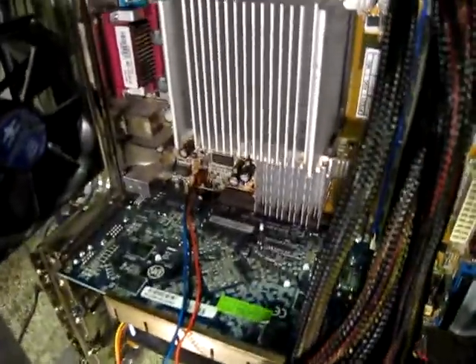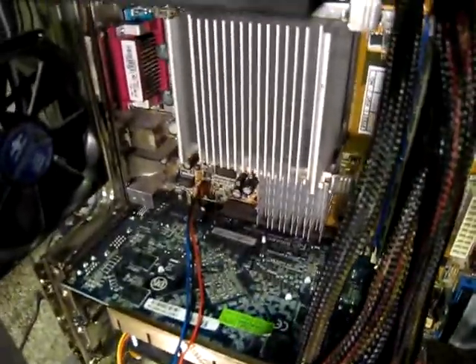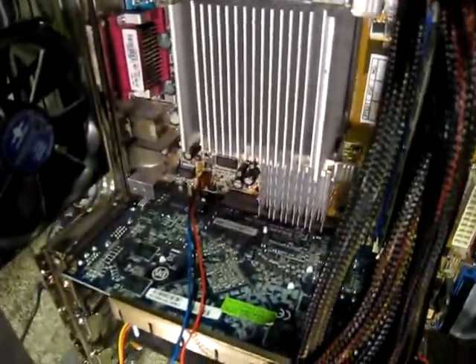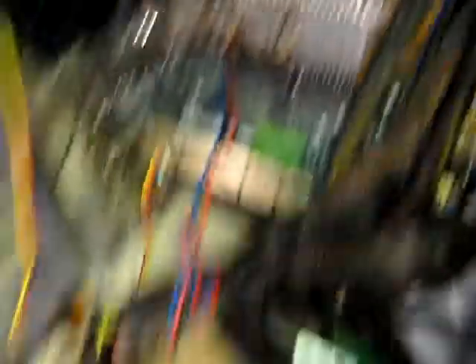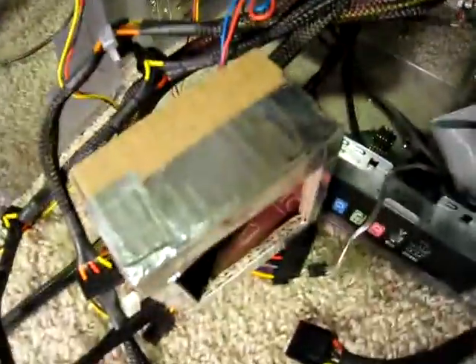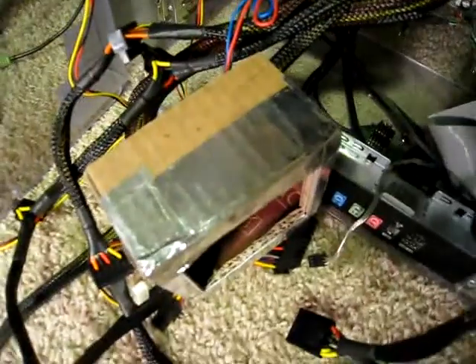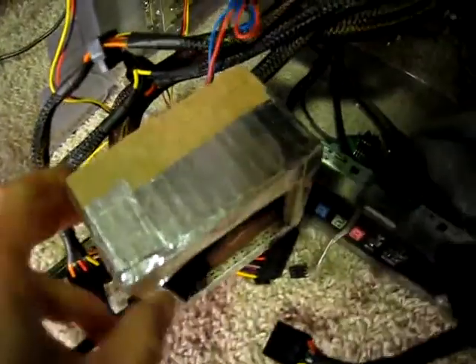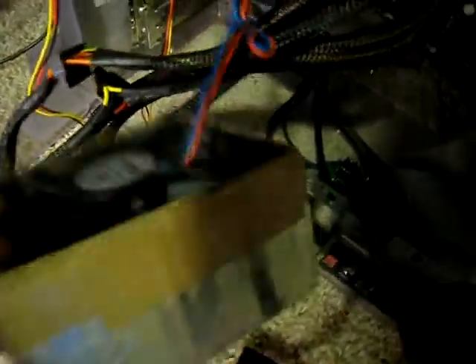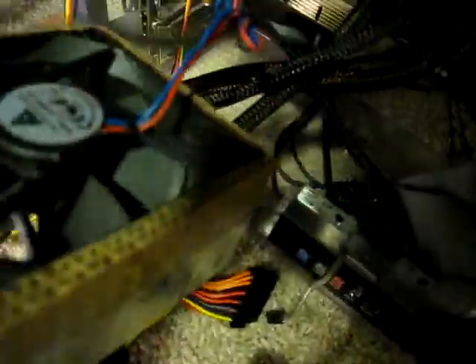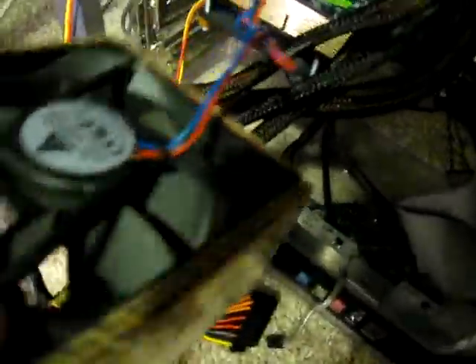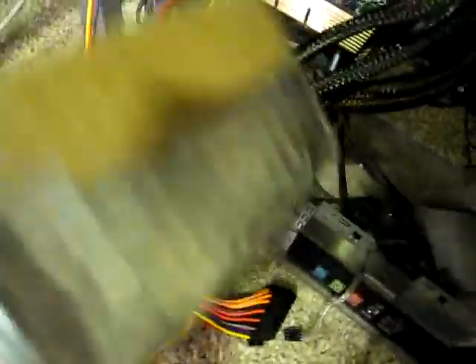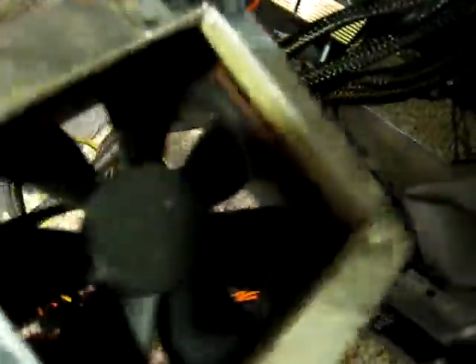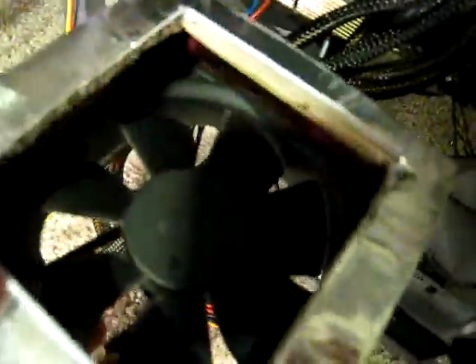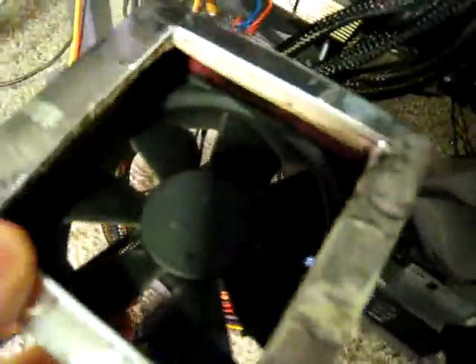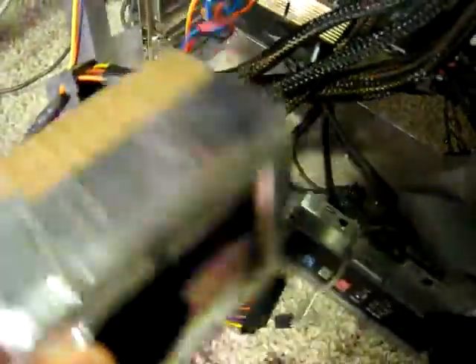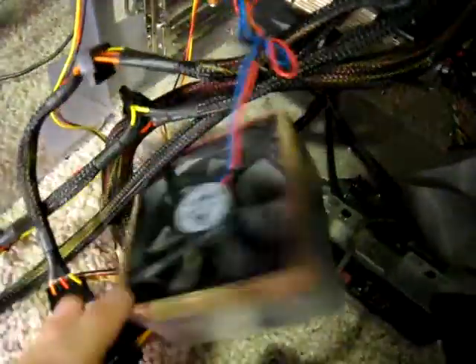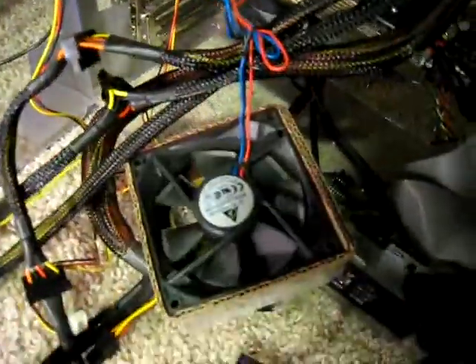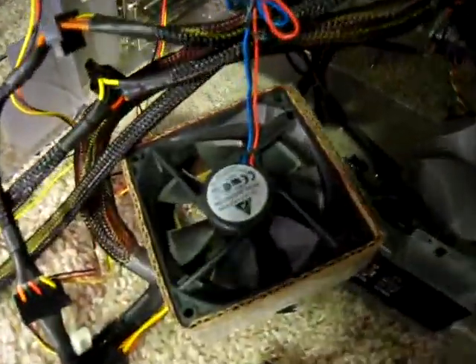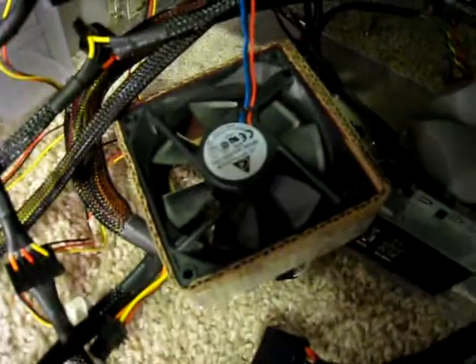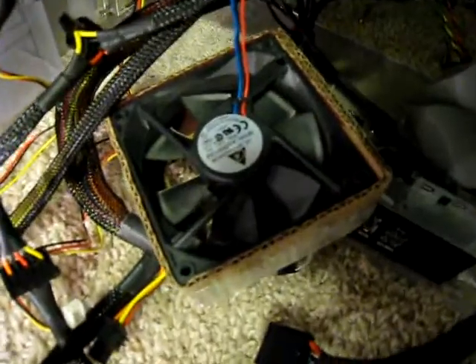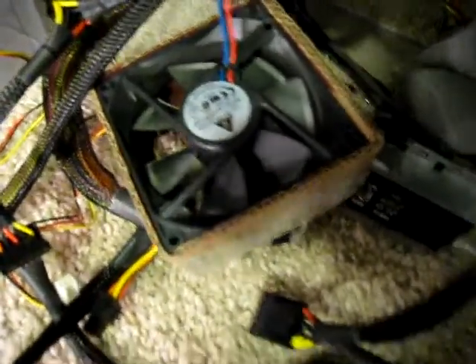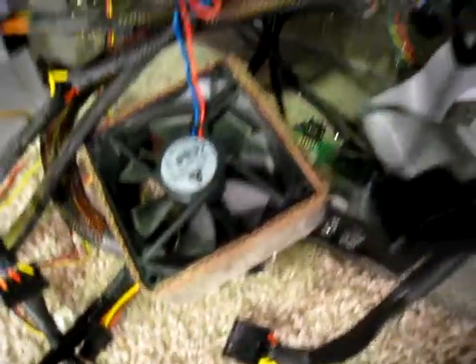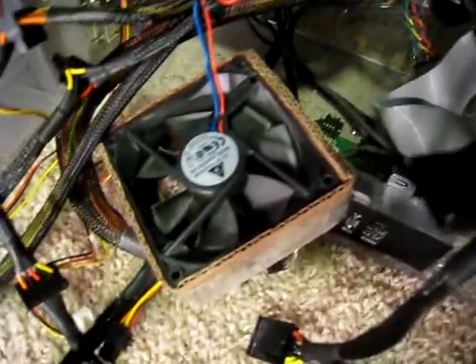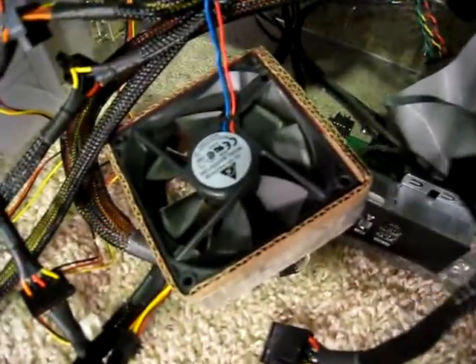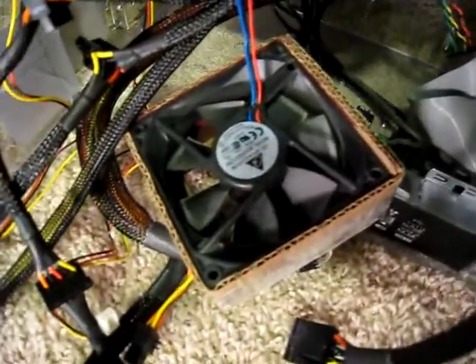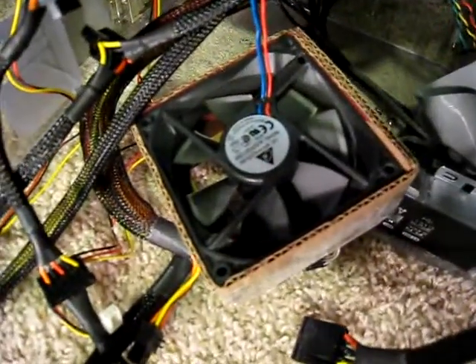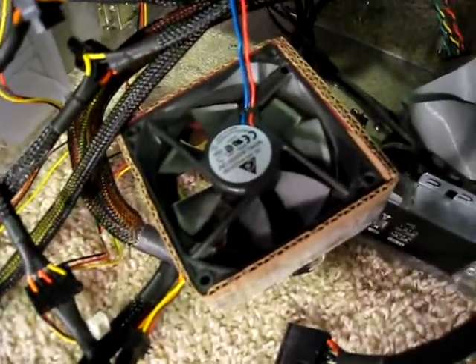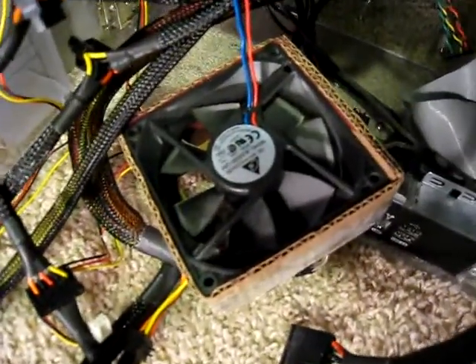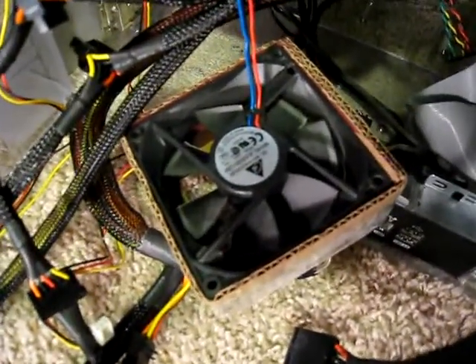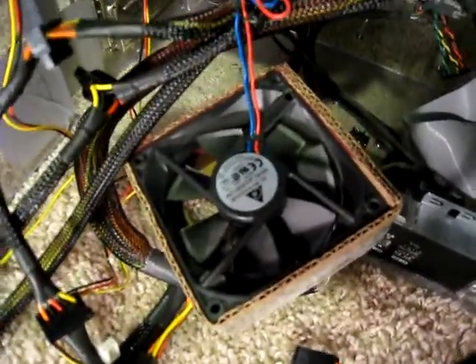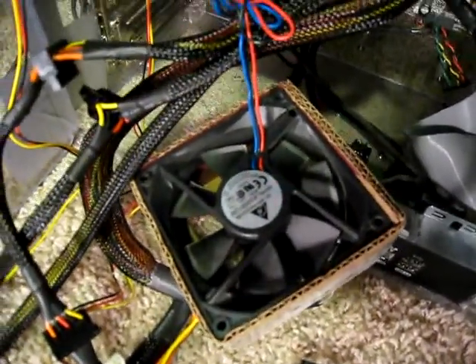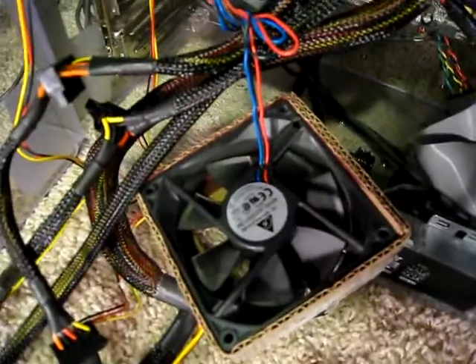The stock fan died. I took it off and just slapped this together with a bigger fan. That's why I had to shroud it over. And it actually works pretty good — it keeps it cooler than it was before.